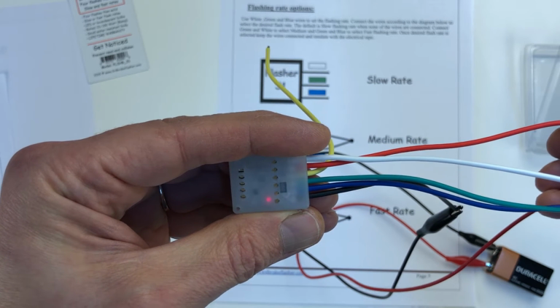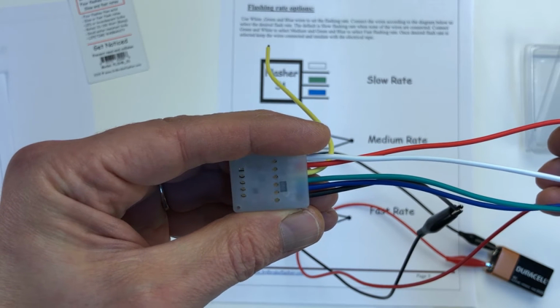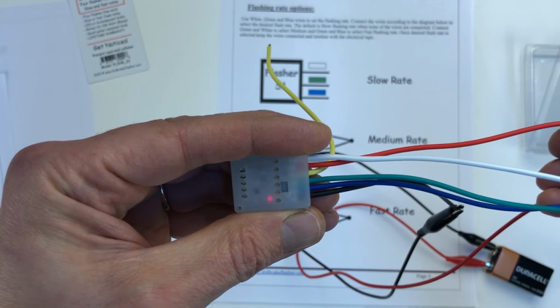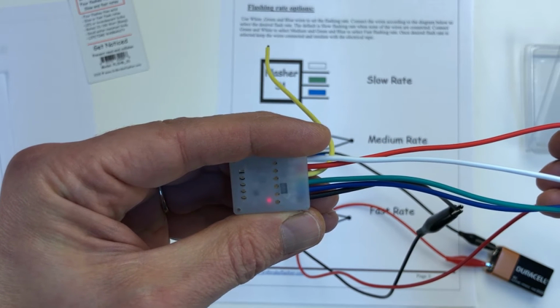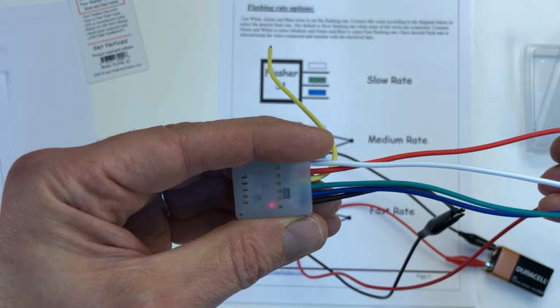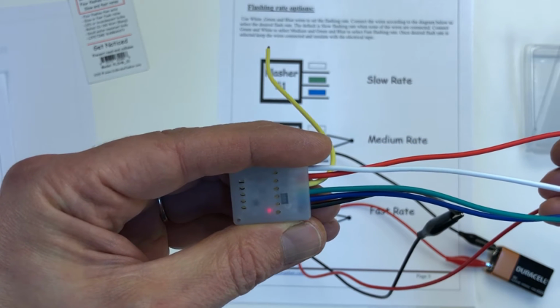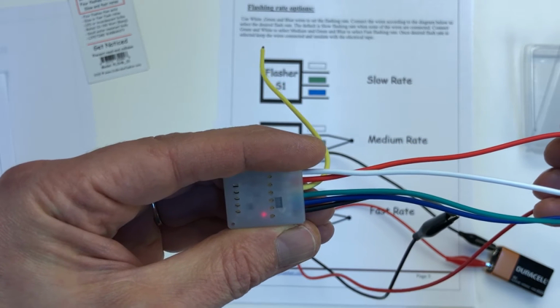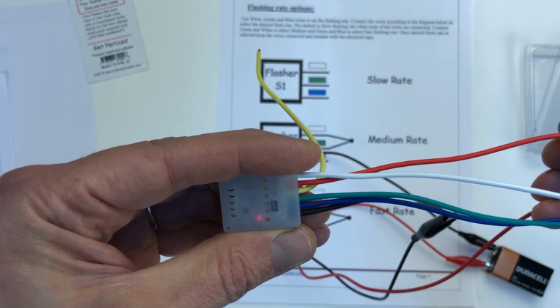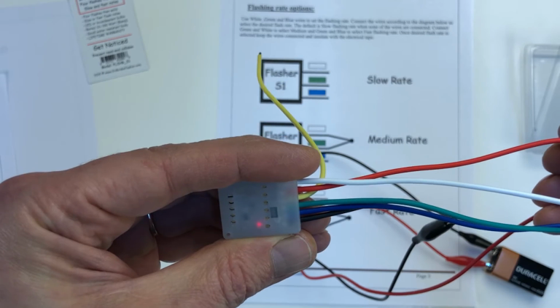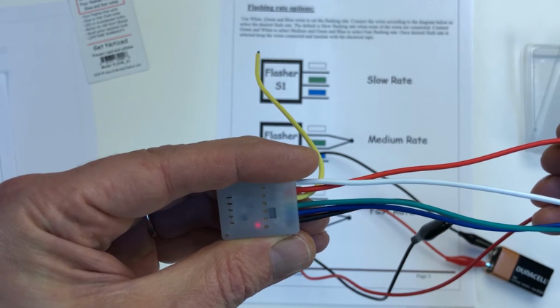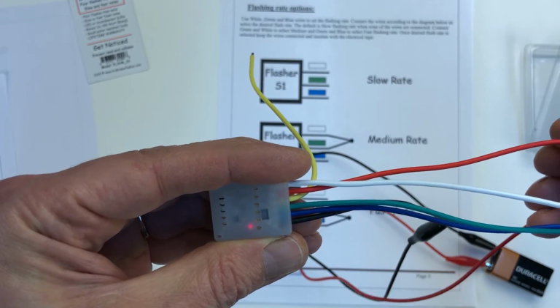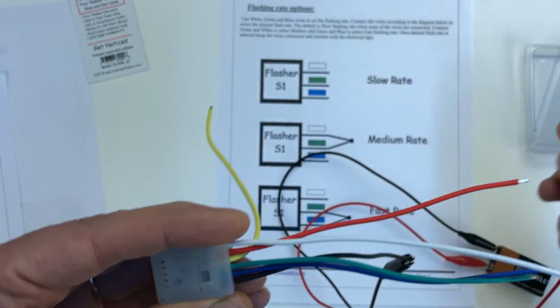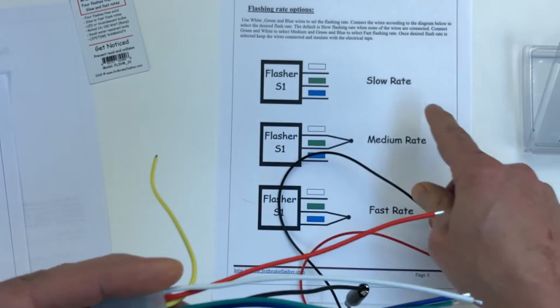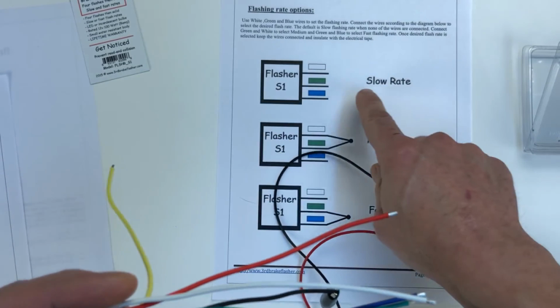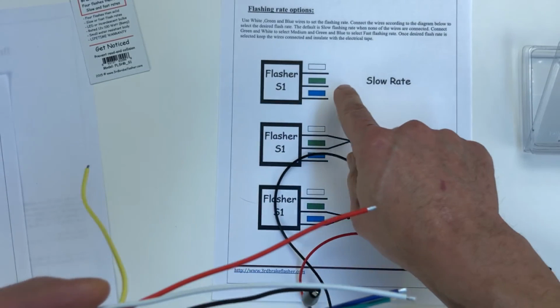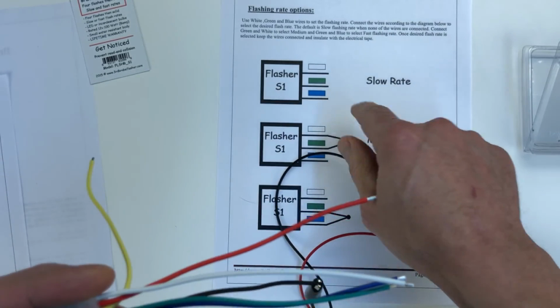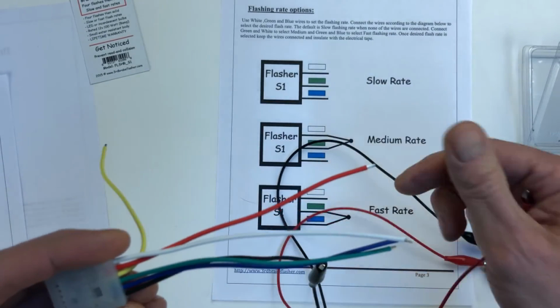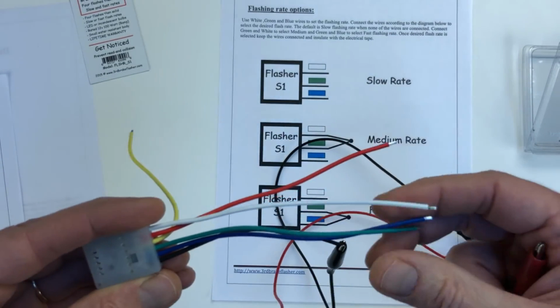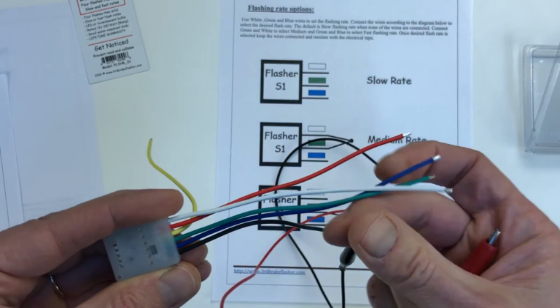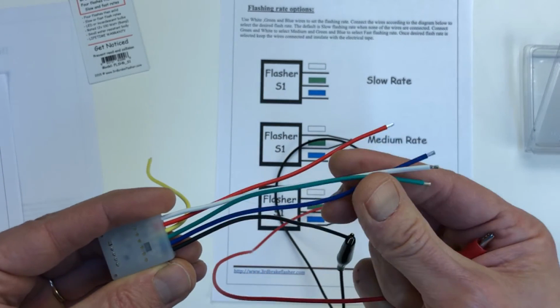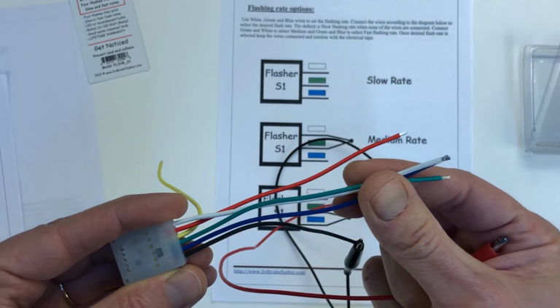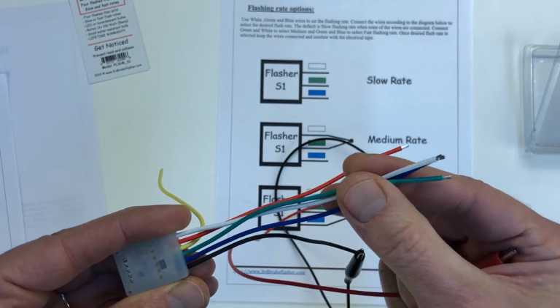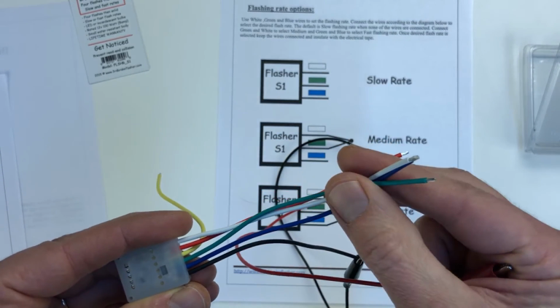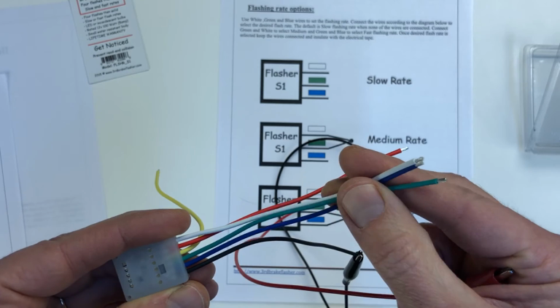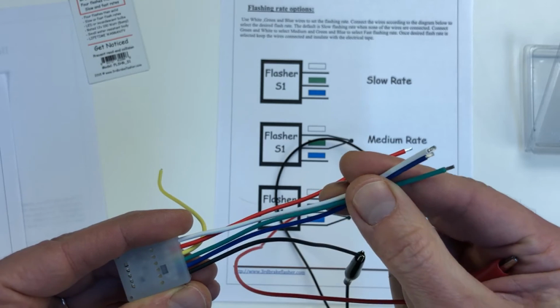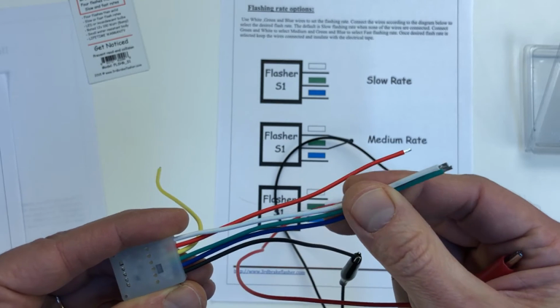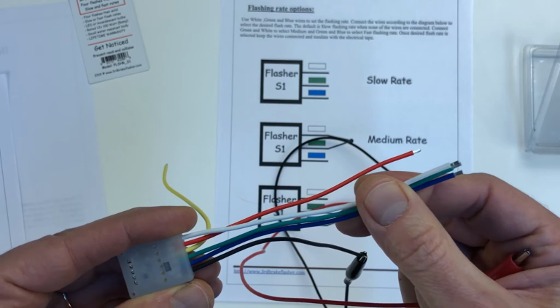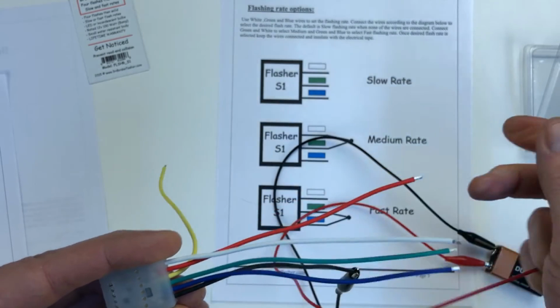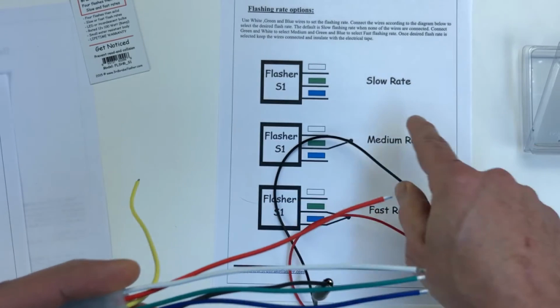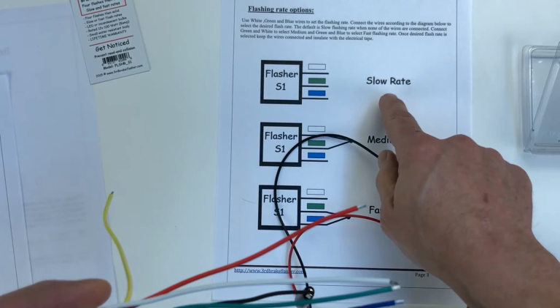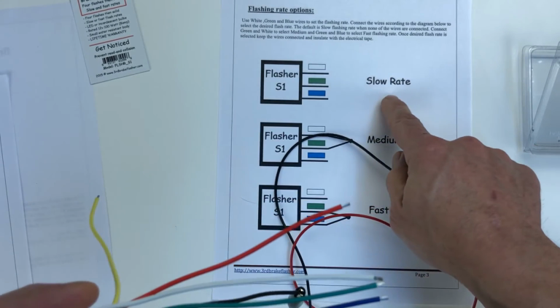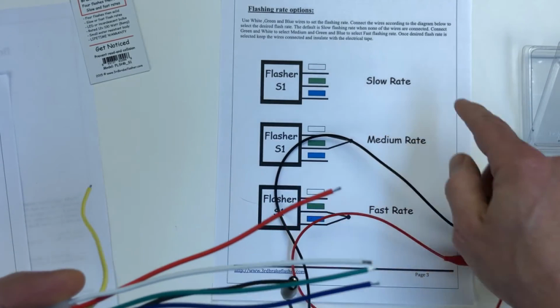And that's how your brake light is going to function. By default, if you don't connect any of those three config wires, you get a slow flash rate.